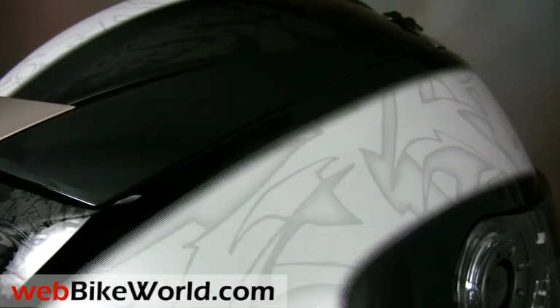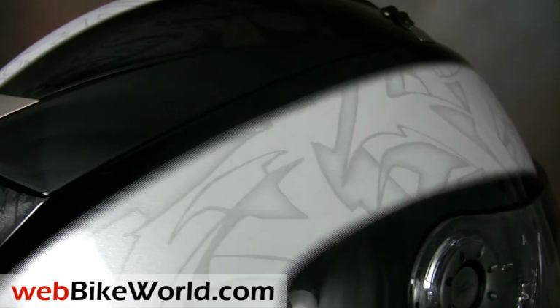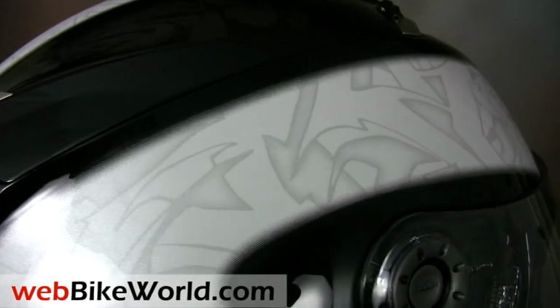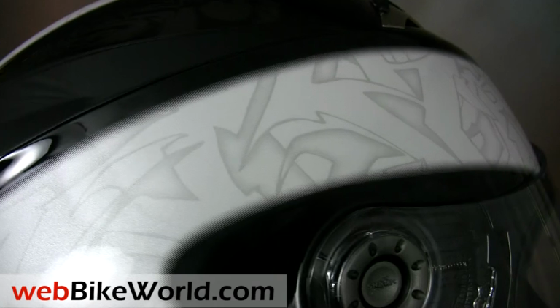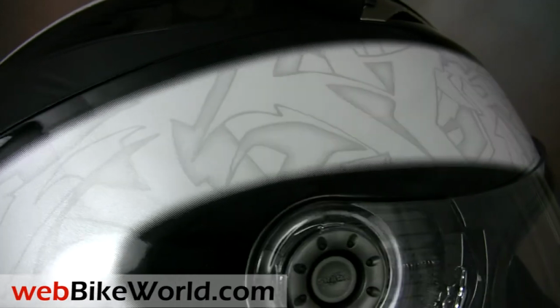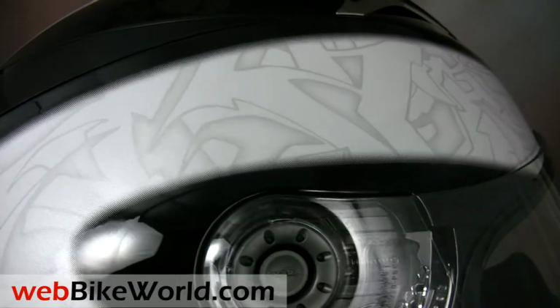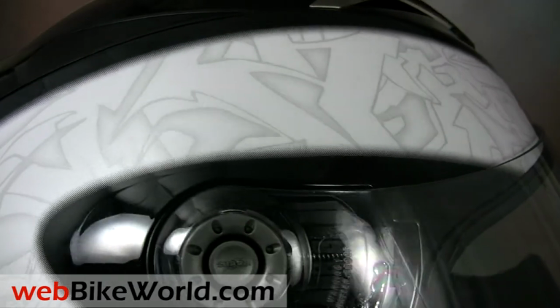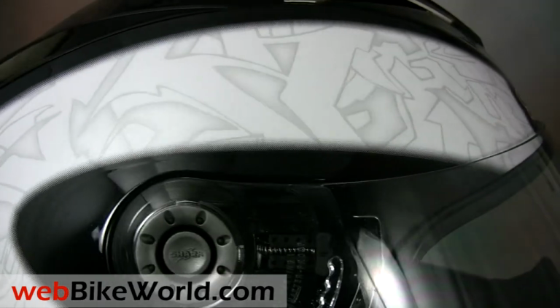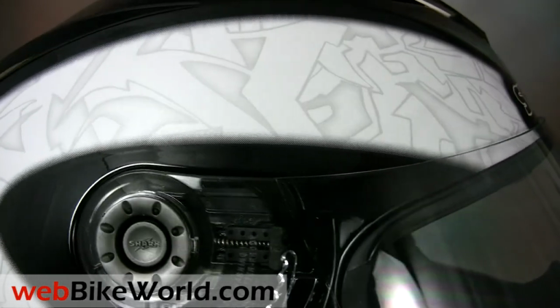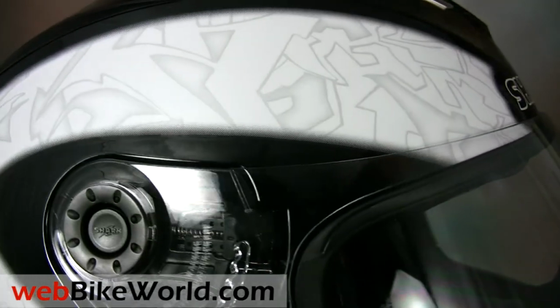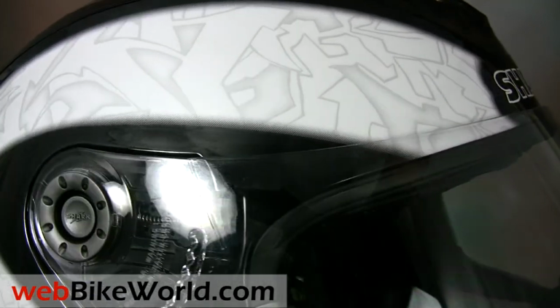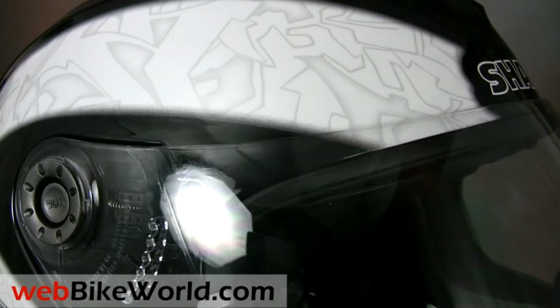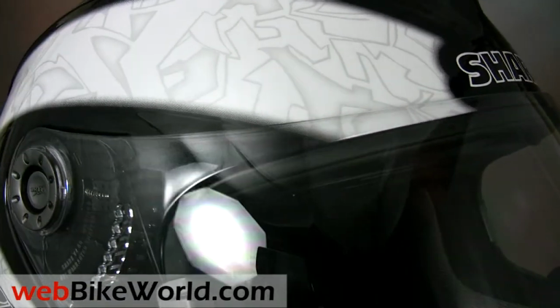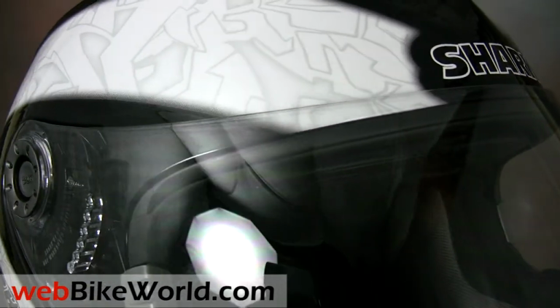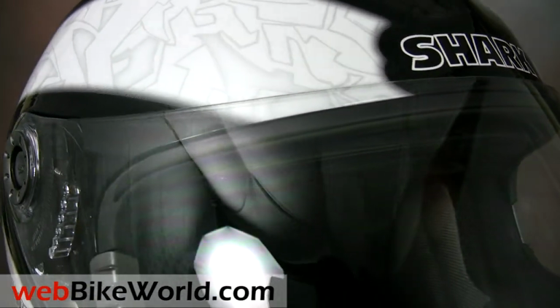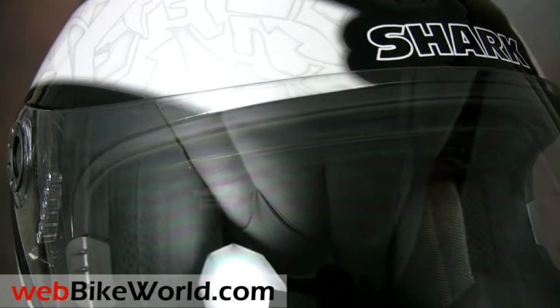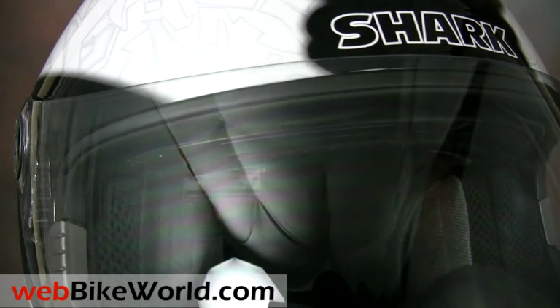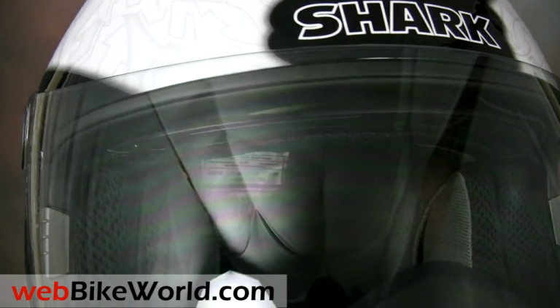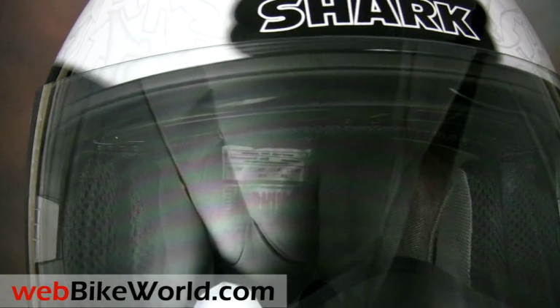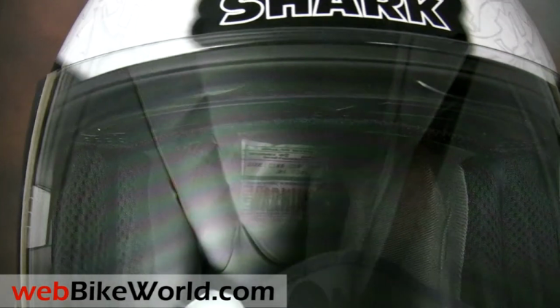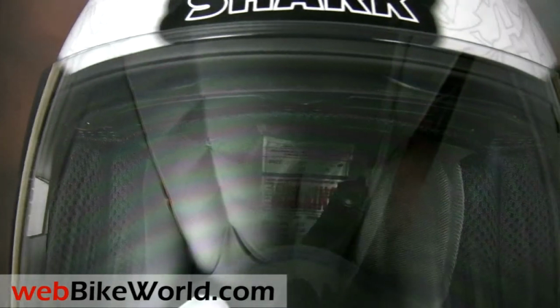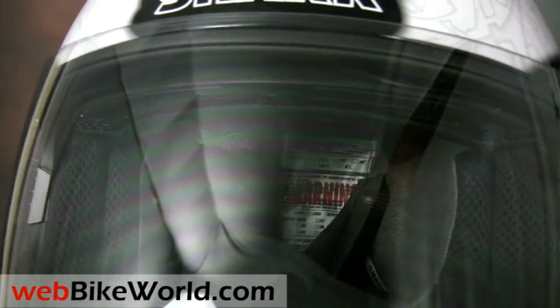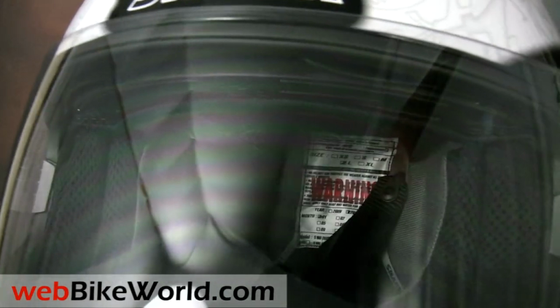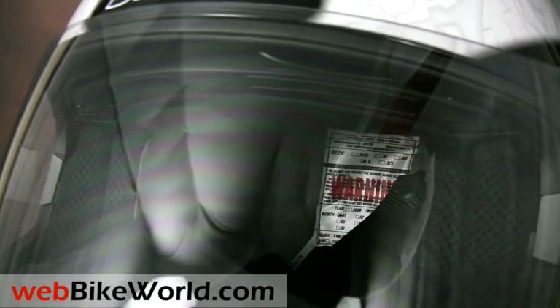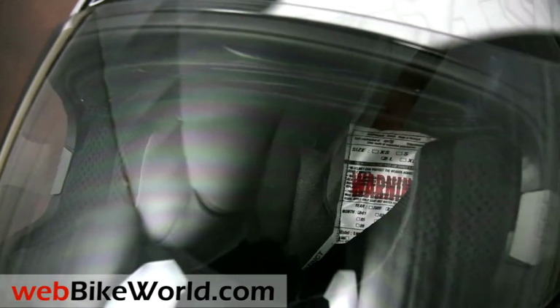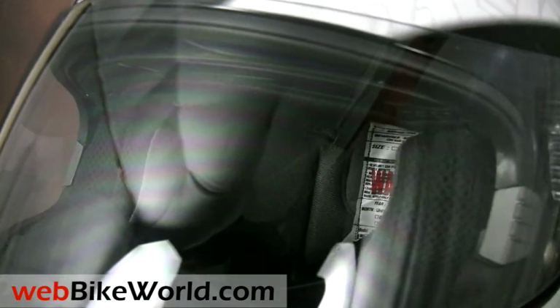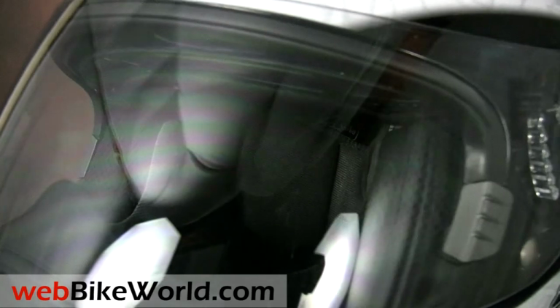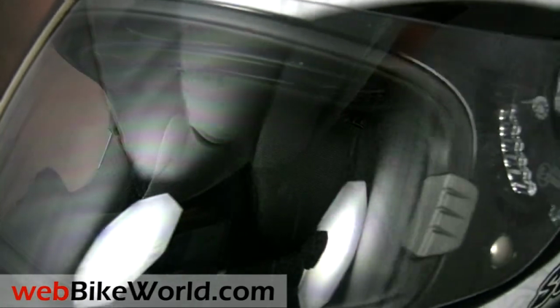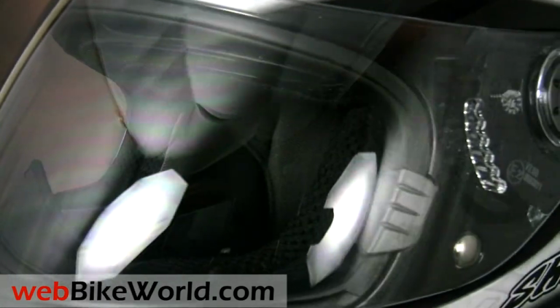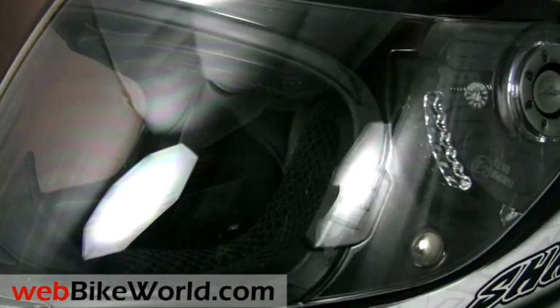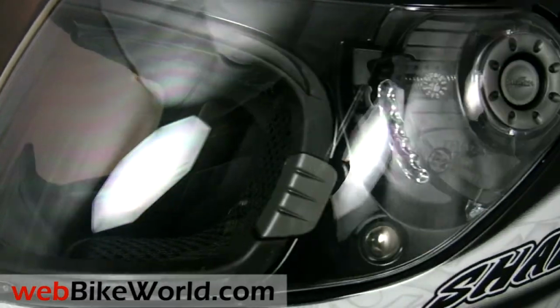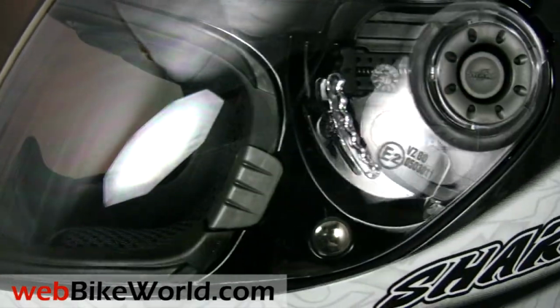The S Series contains all the safety technology that Shark is known for, so there's no shortchanging here. Shark also offers an S700, which is nearly identical to the S900 except for the rear spoiler and different intake and exhaust ports.